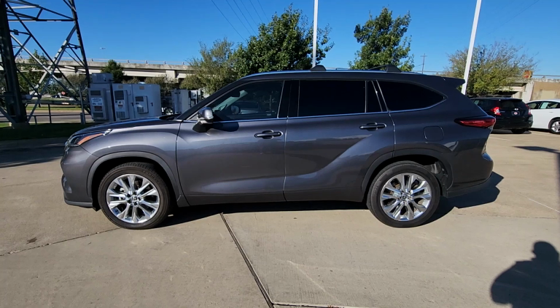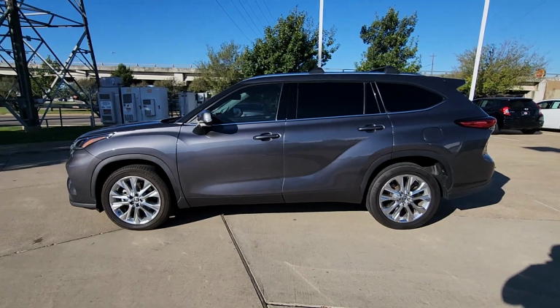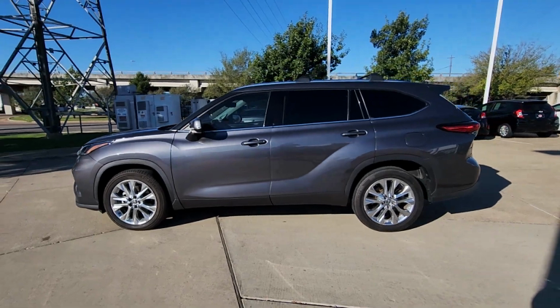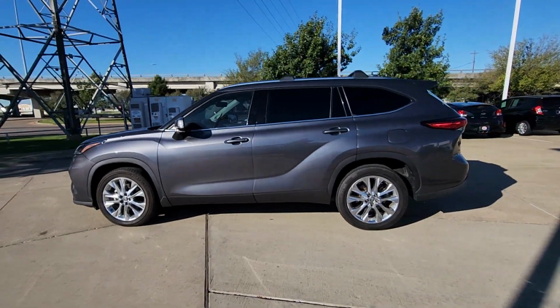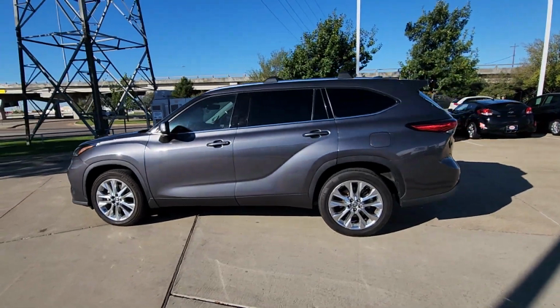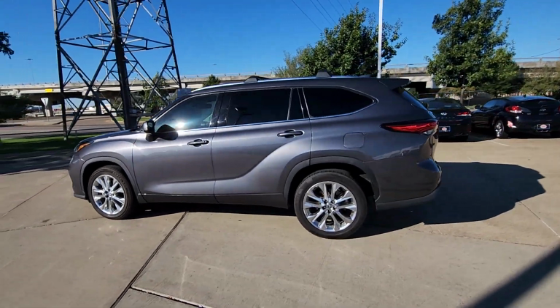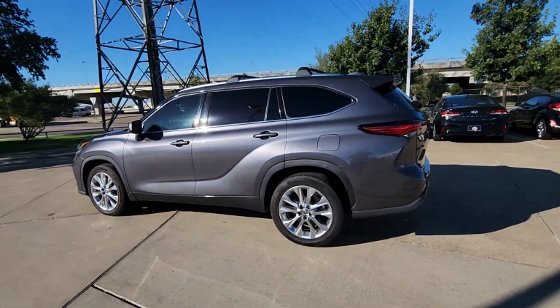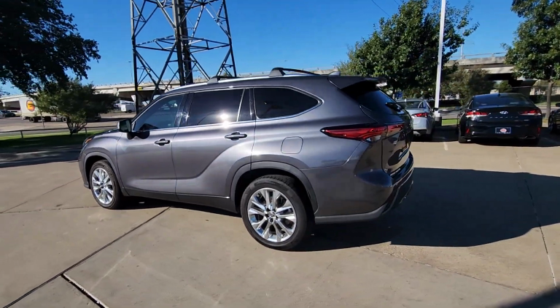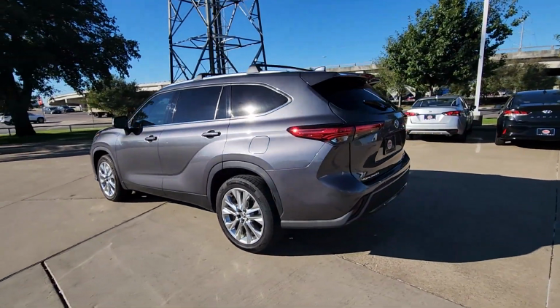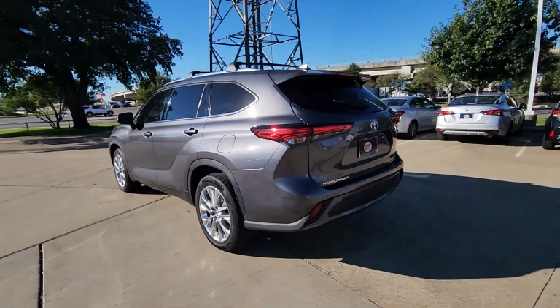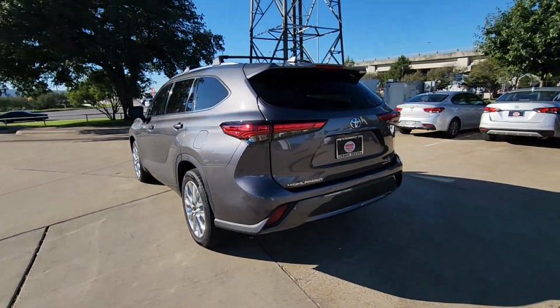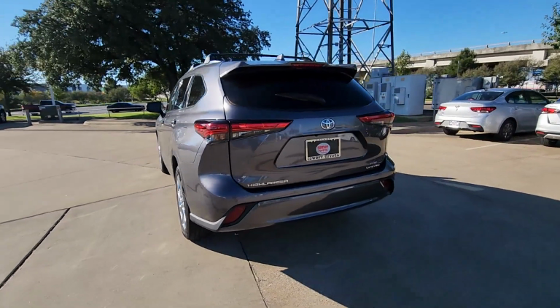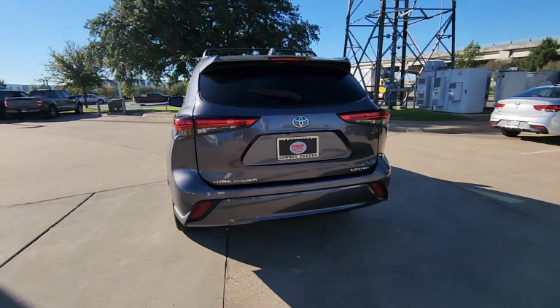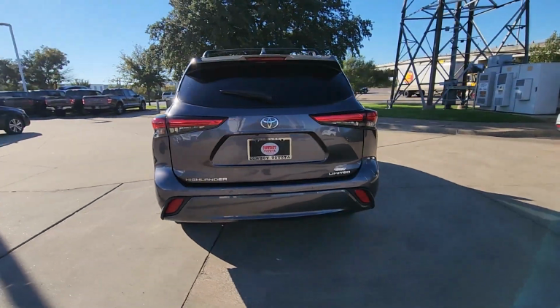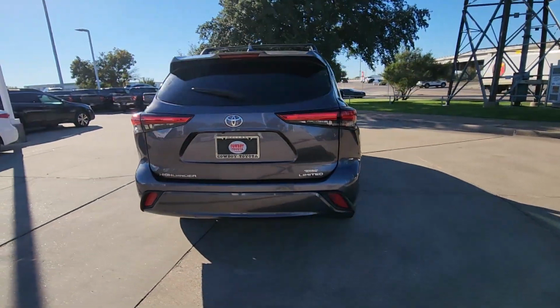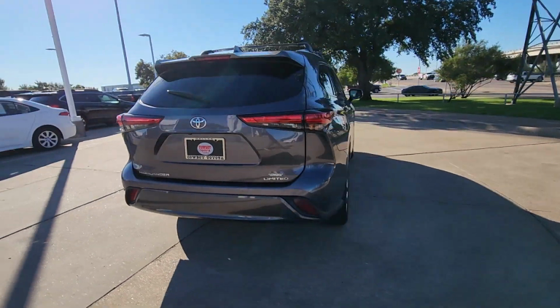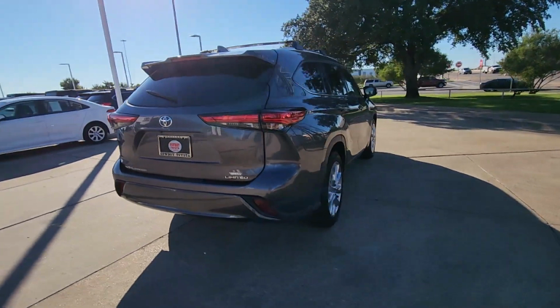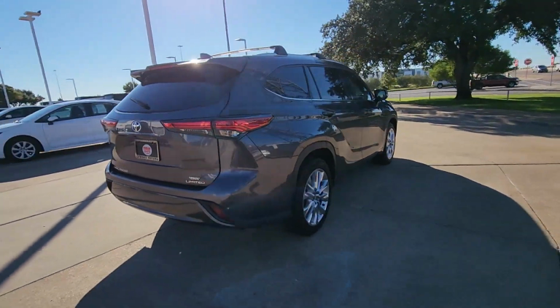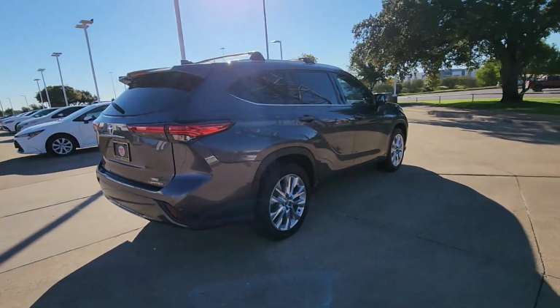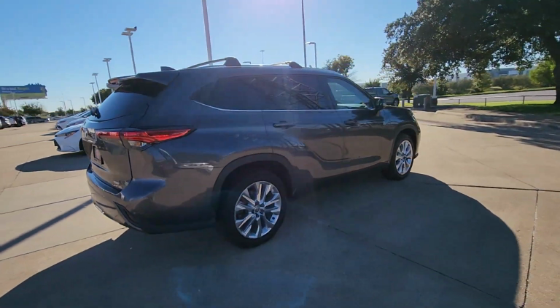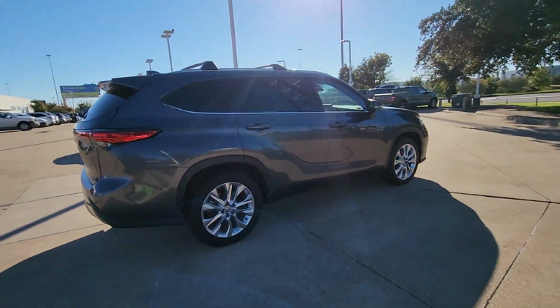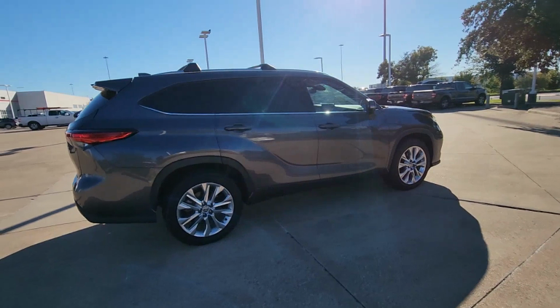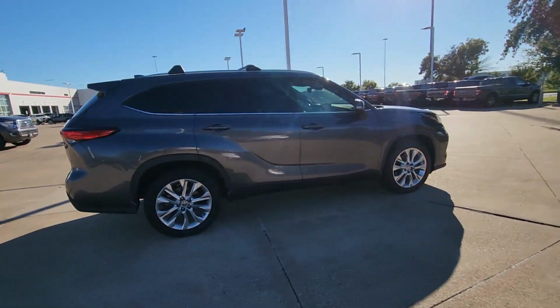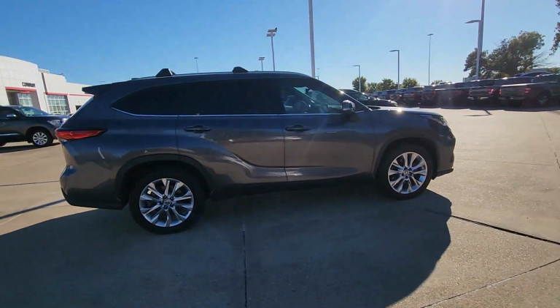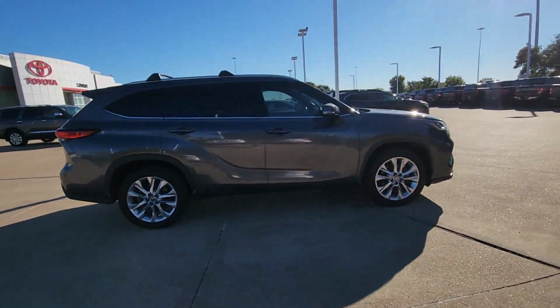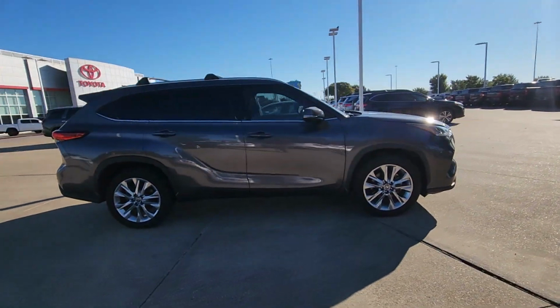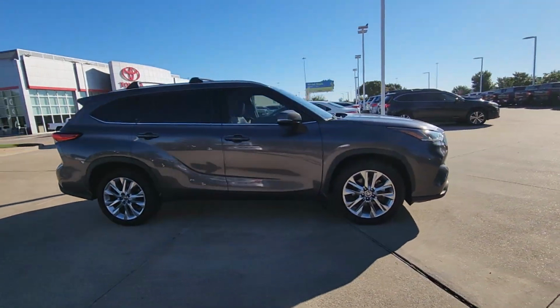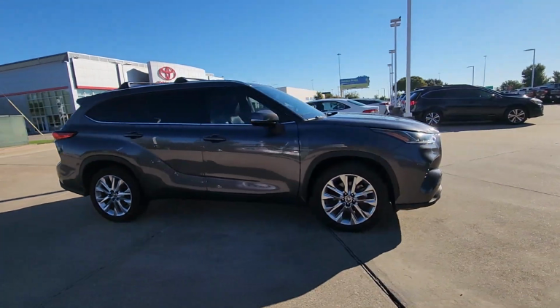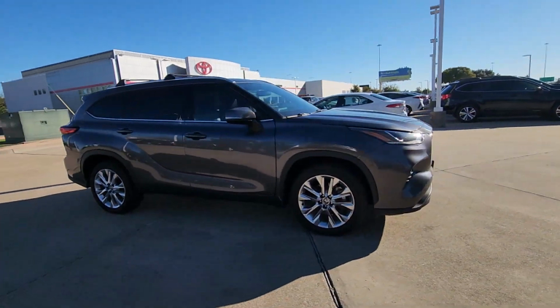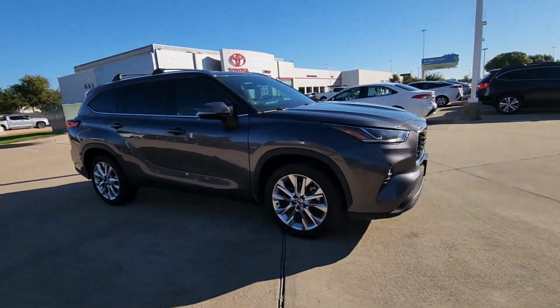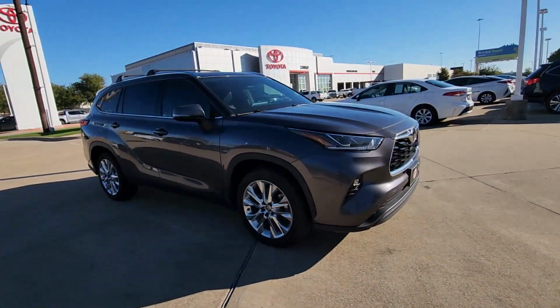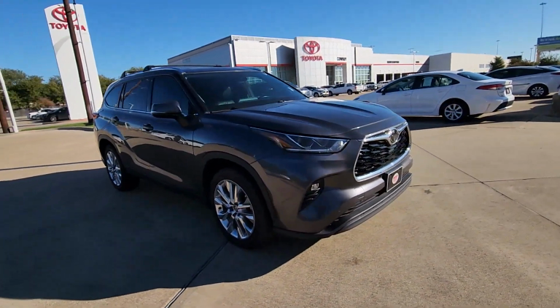Your next car could be the 2021 Toyota Highlander. This vehicle is an outstanding buy with fewer than 70,000 miles on the odometer. This smooth-riding, solidly-built Highlander is ready to meet your family's needs.